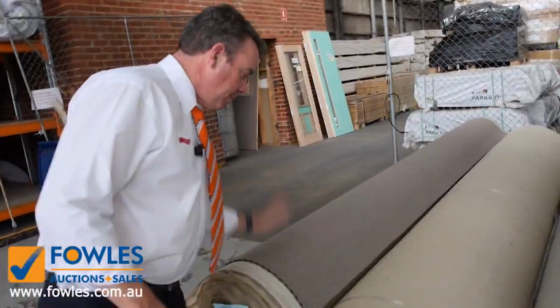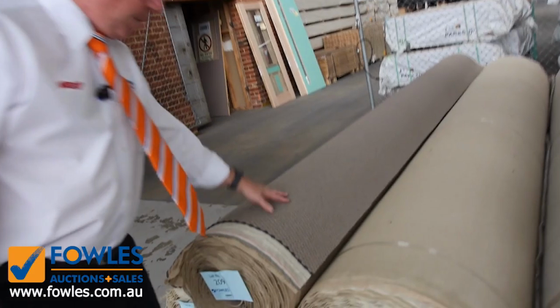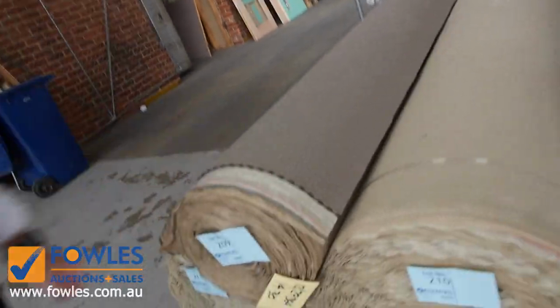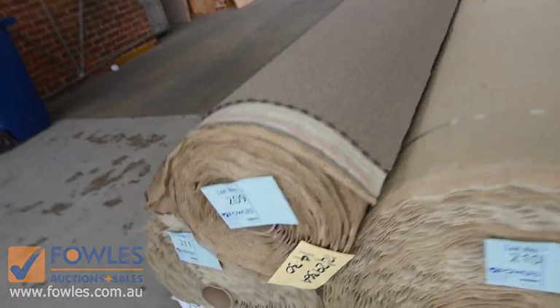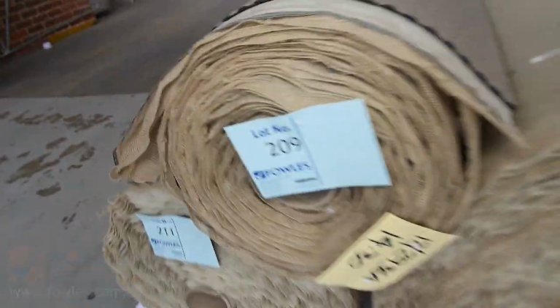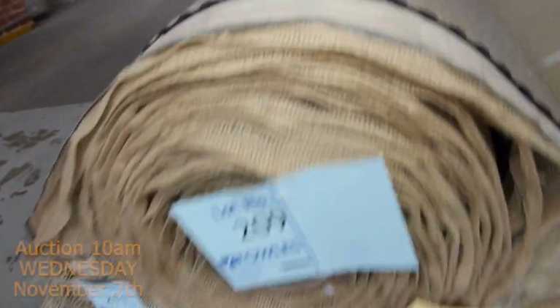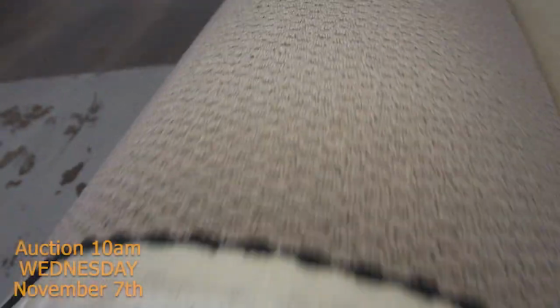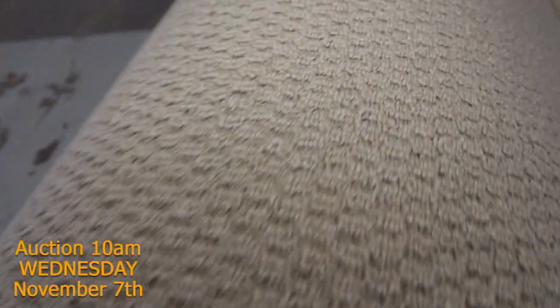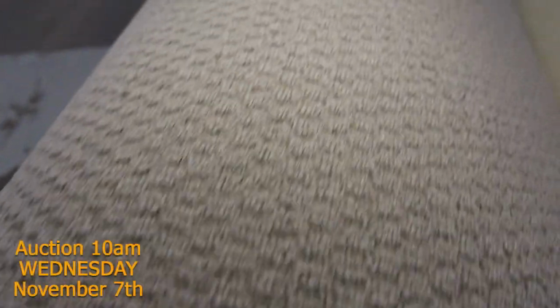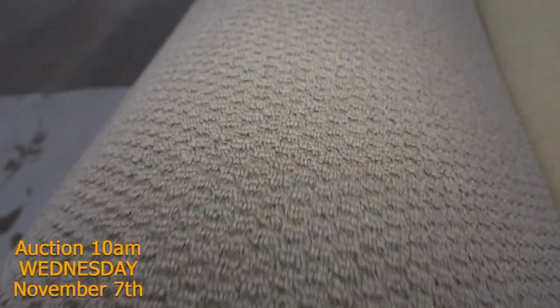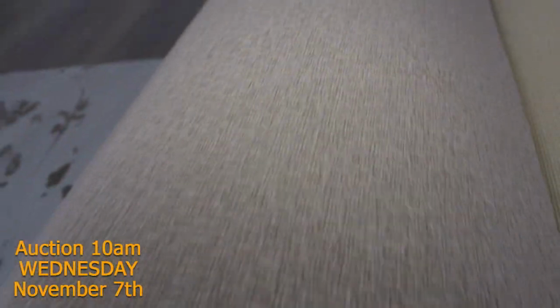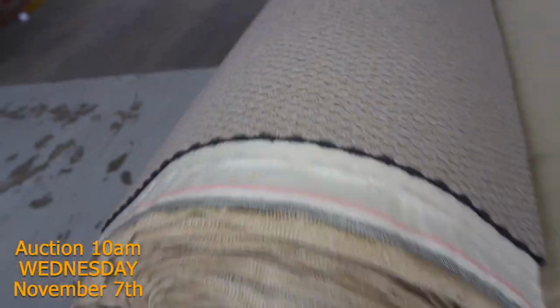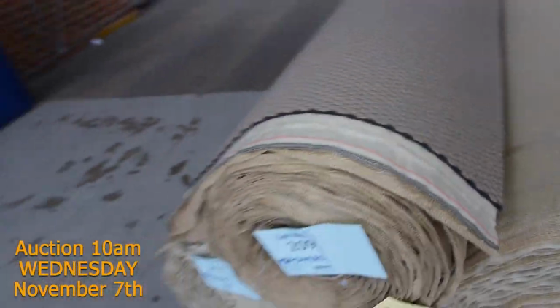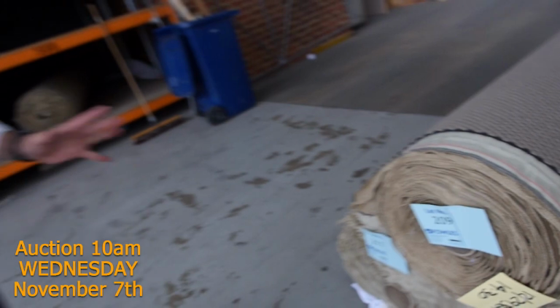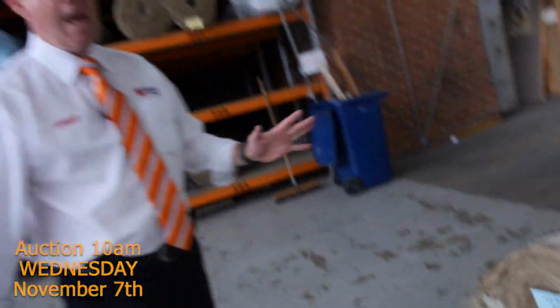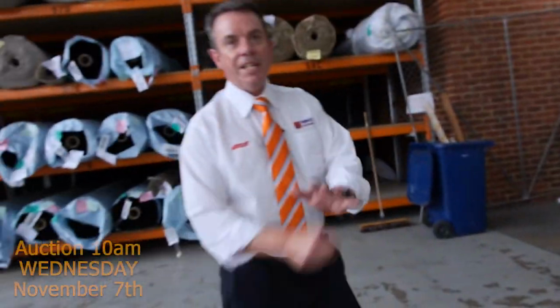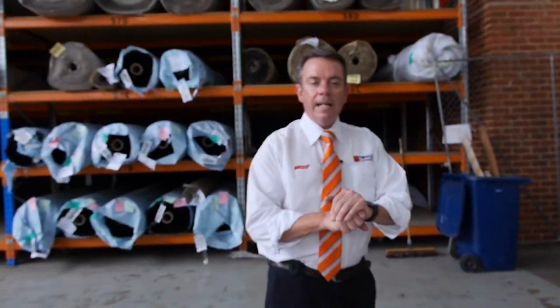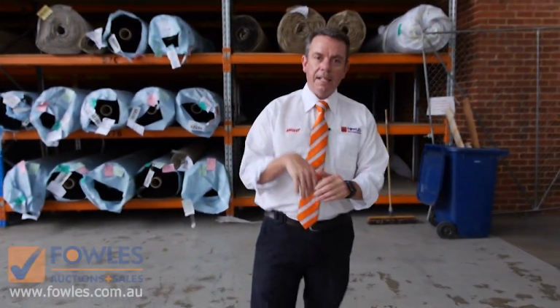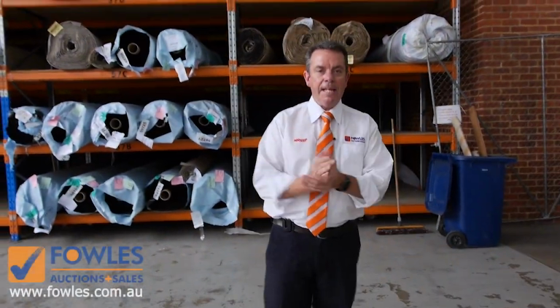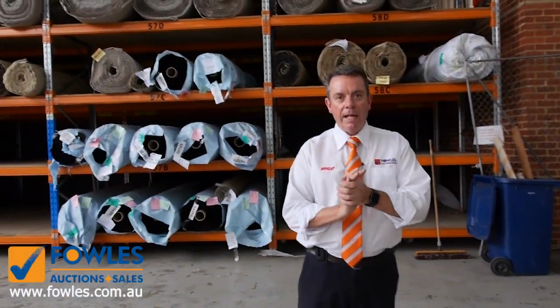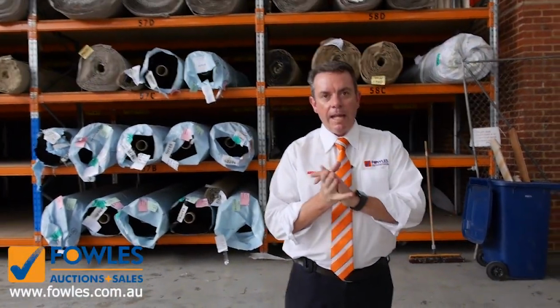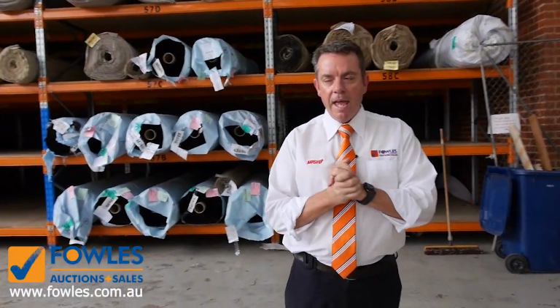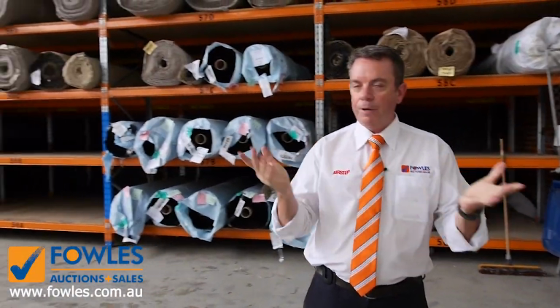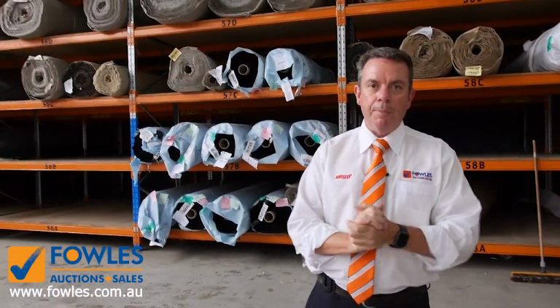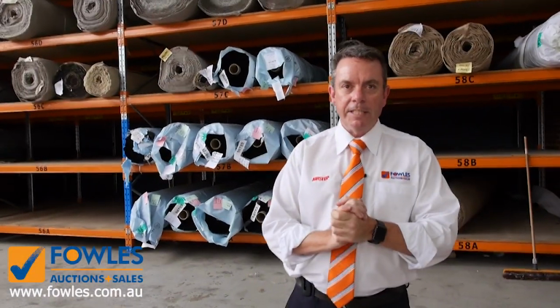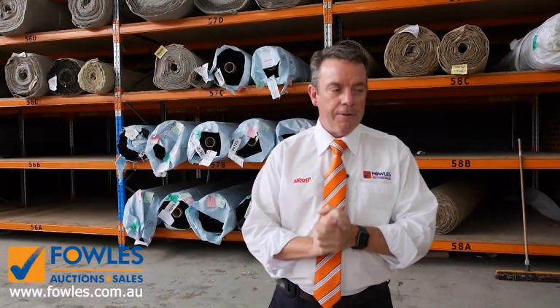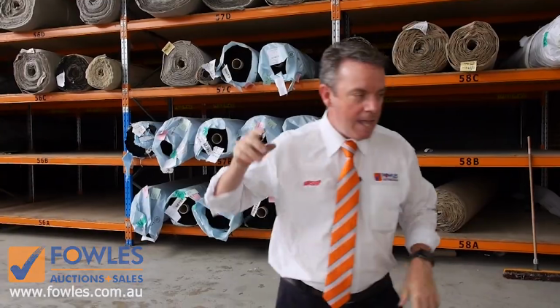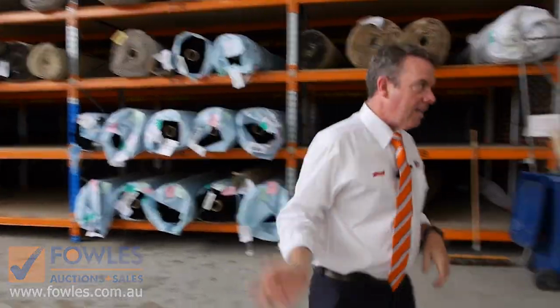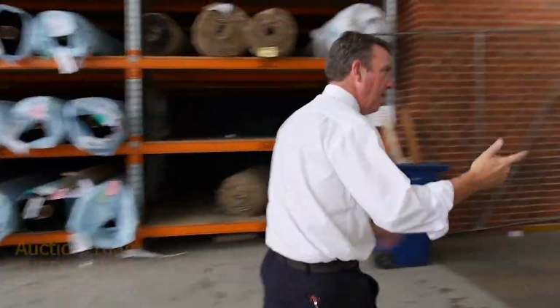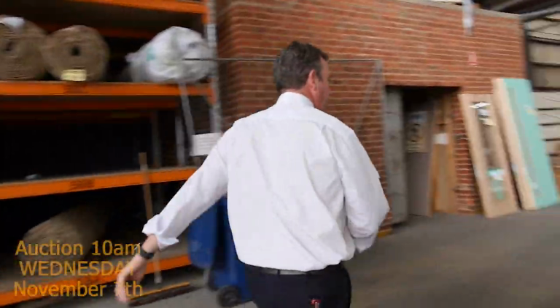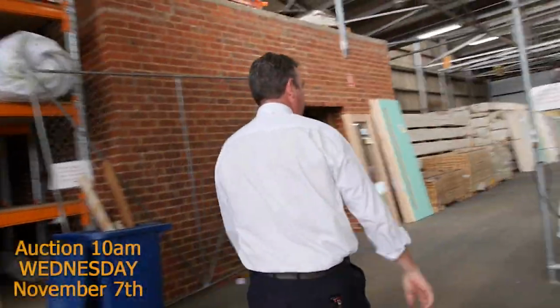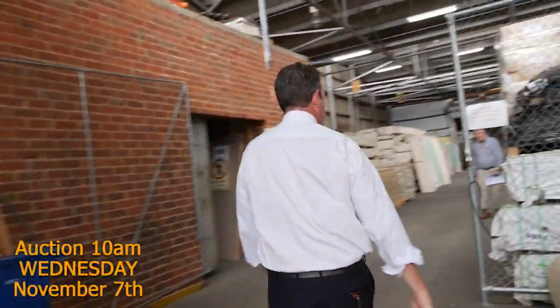Nice bit of loop pile there to end off with - so that's lot numbers 209, 210 and 211. So over 200 lots there! We start at 10 o'clock, so come in any time from 8 o'clock and have a look. There's a great range to pick from - it's going to be a great day.